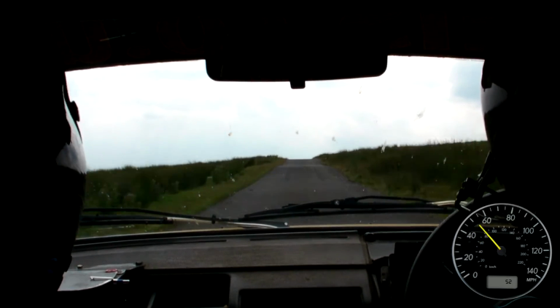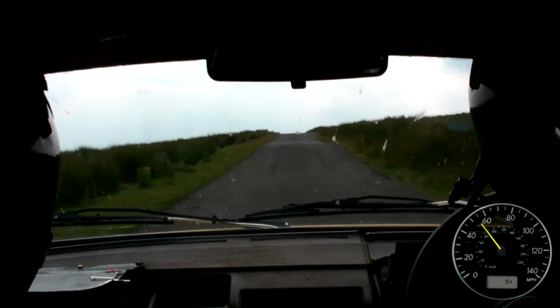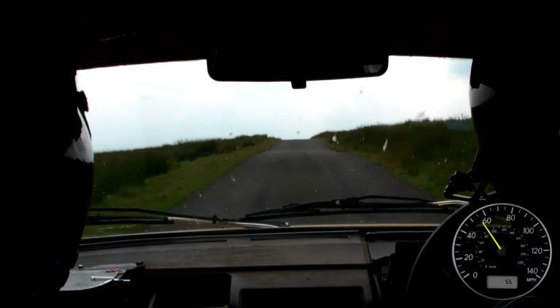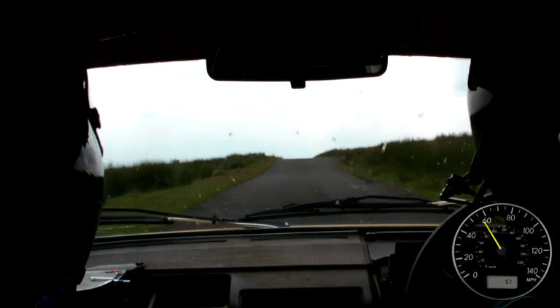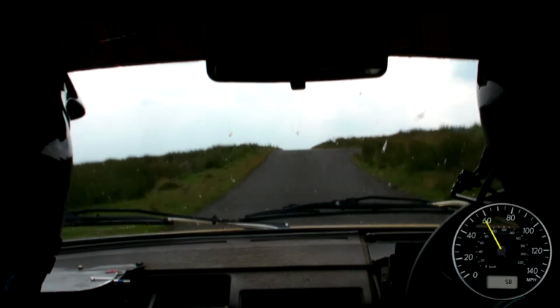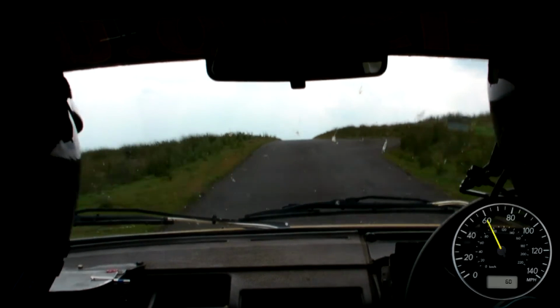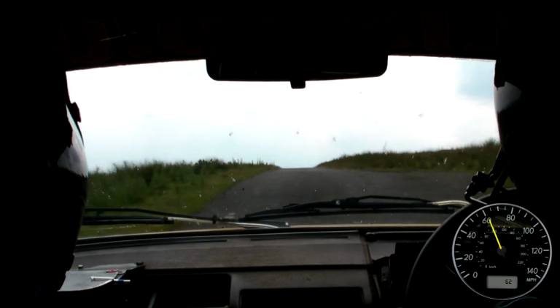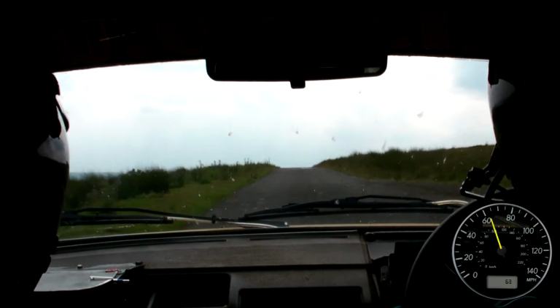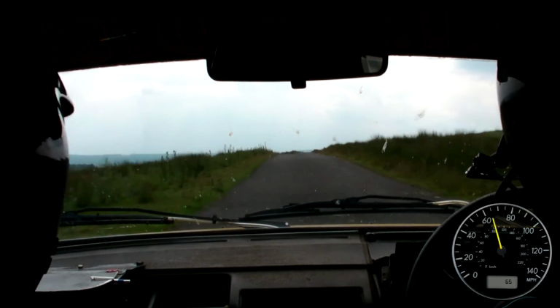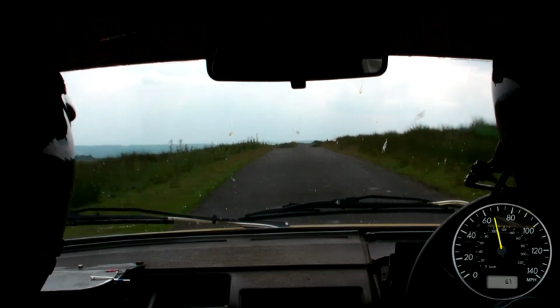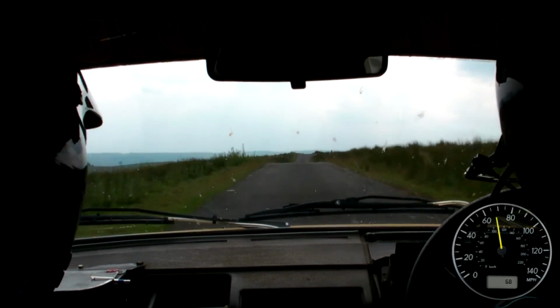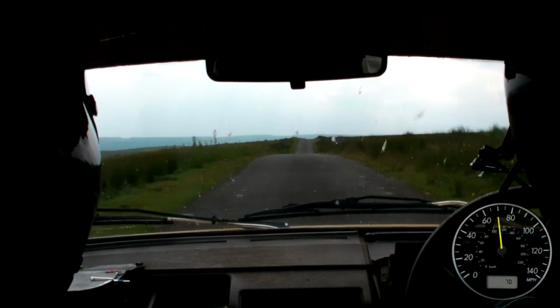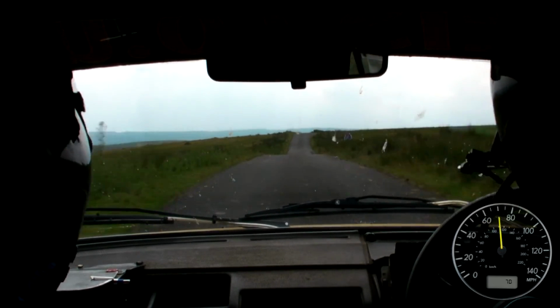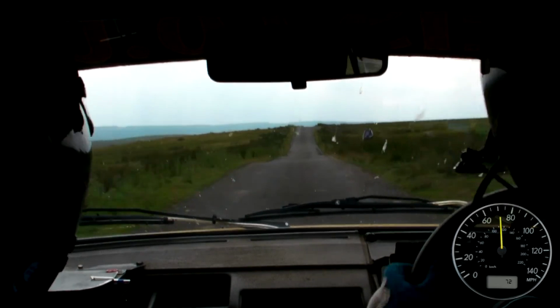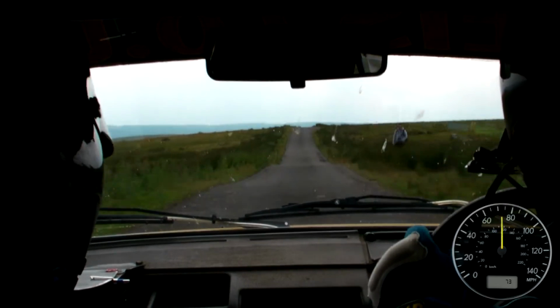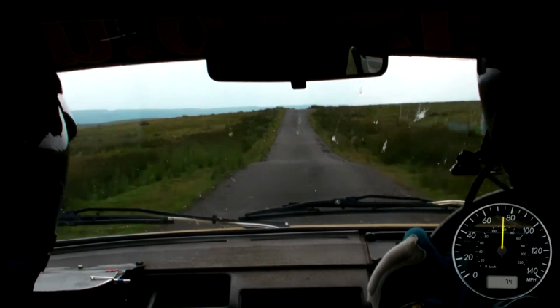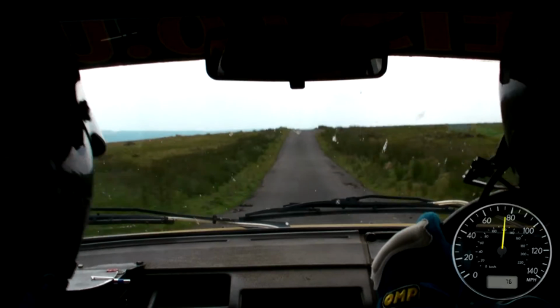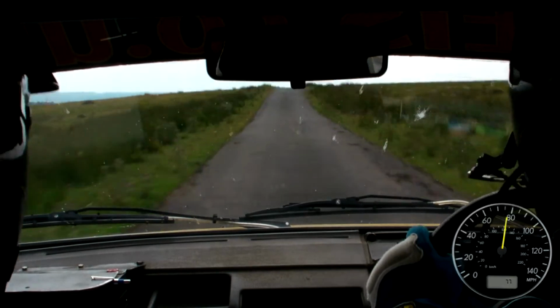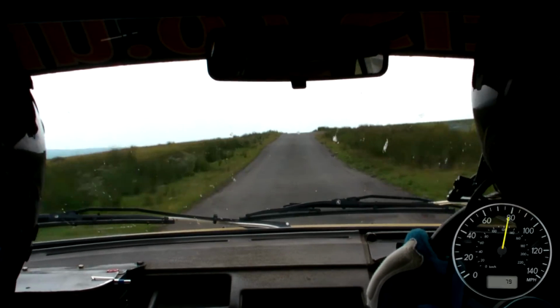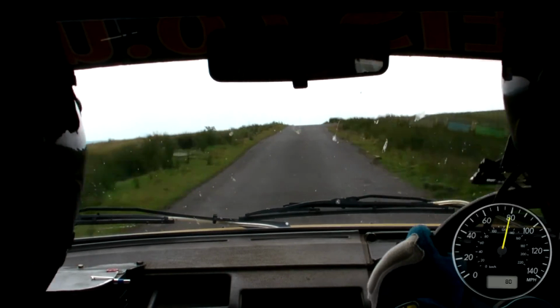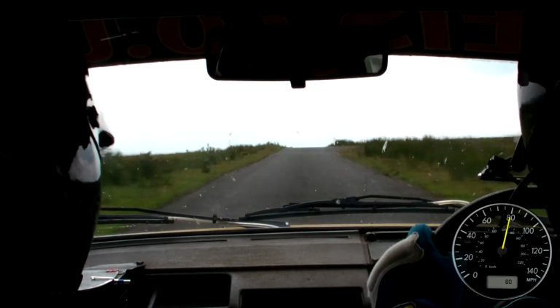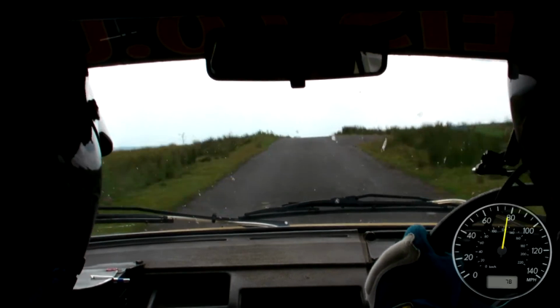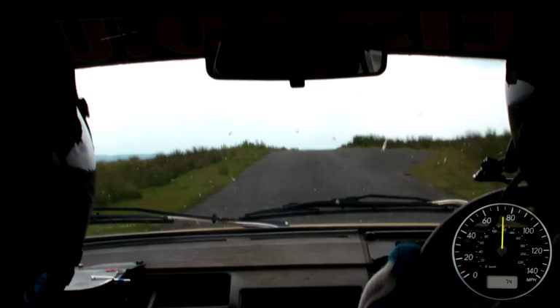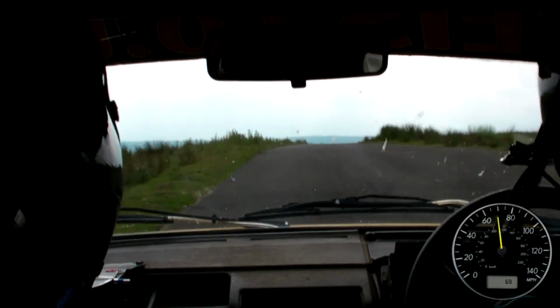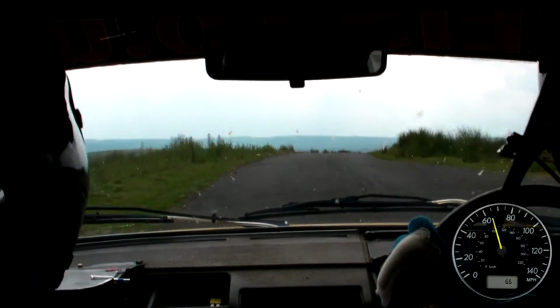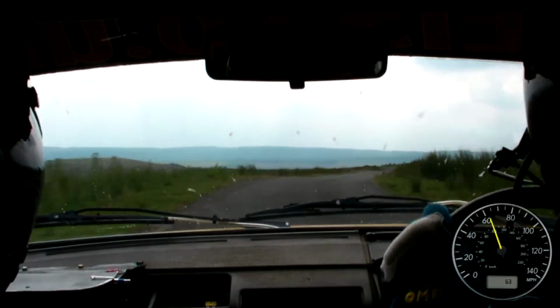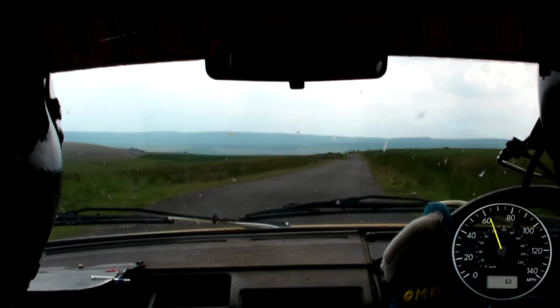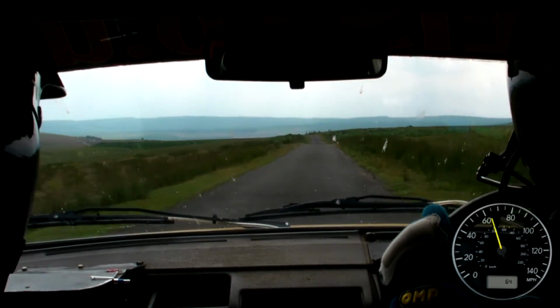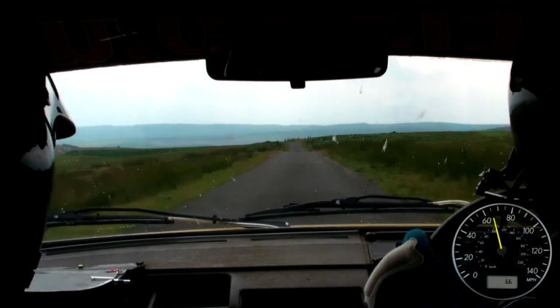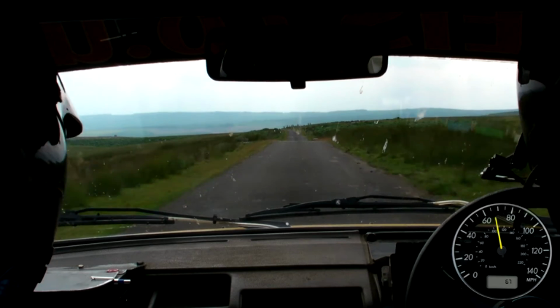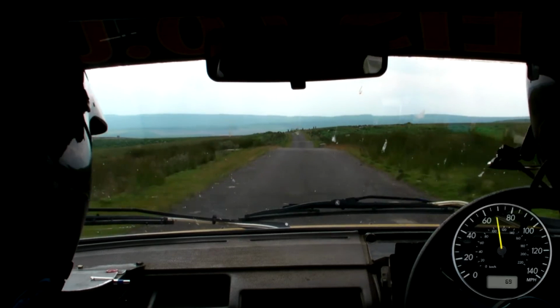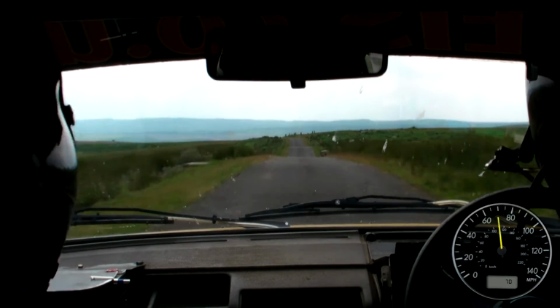170, caution, pass right, over crest, deceptive, and bump, 130, repeat, pass right, over crest, bump, deceptive, 130, small grip, into middle, over big crest, jump, repeat, middle, over big crest, jump.